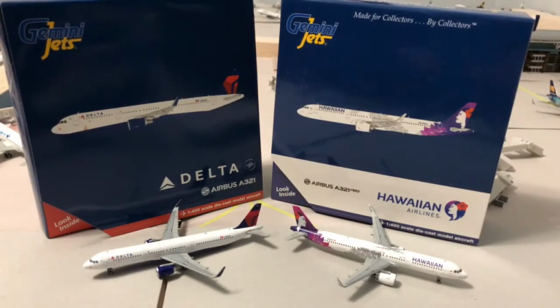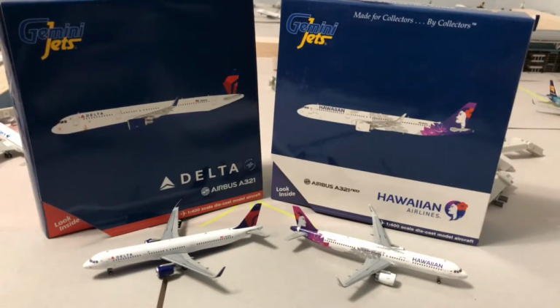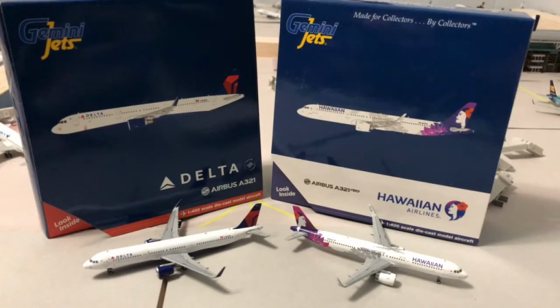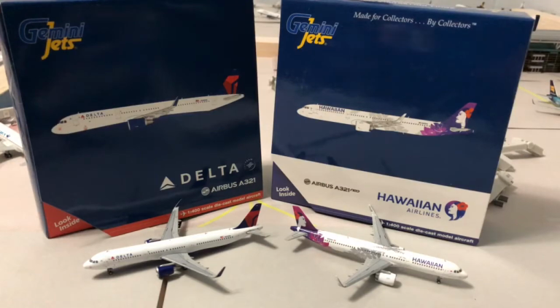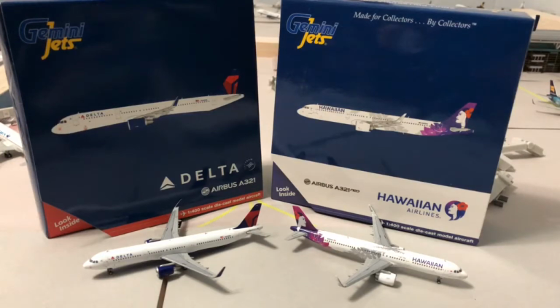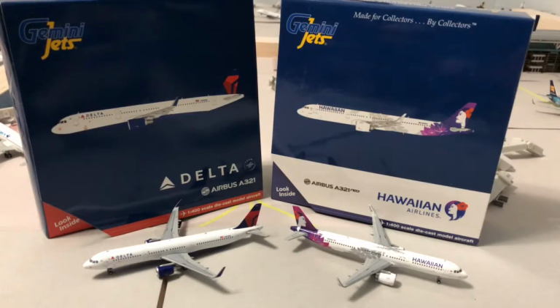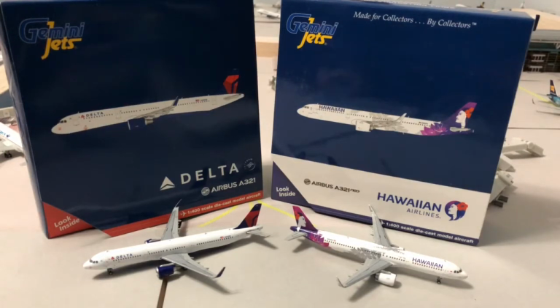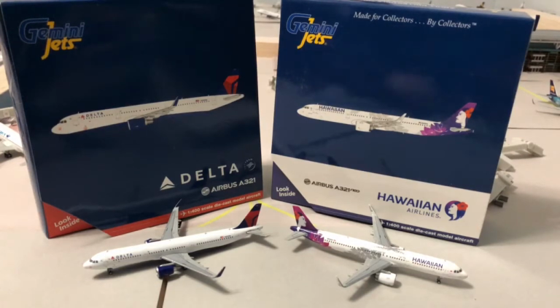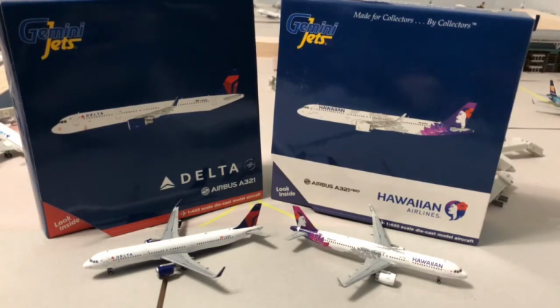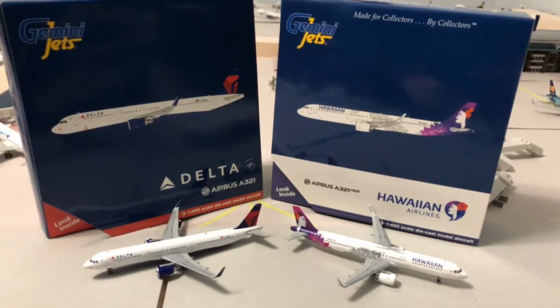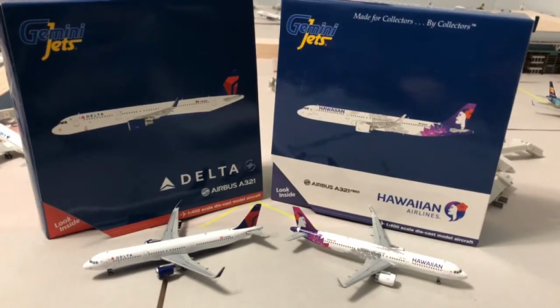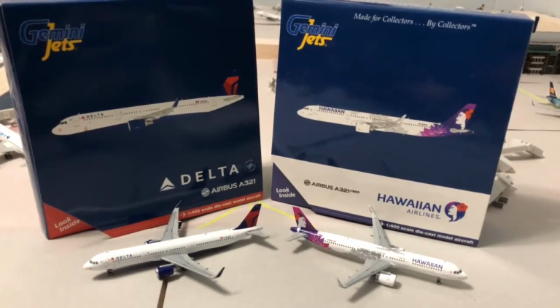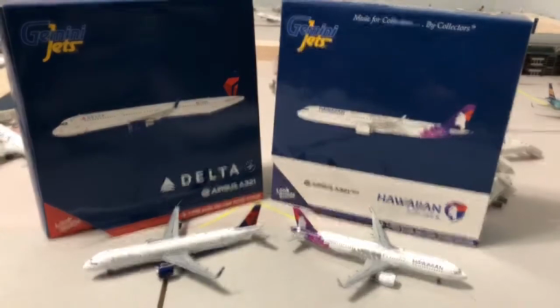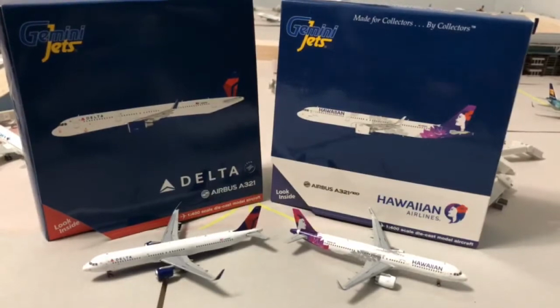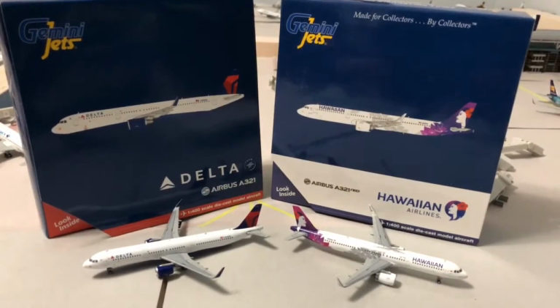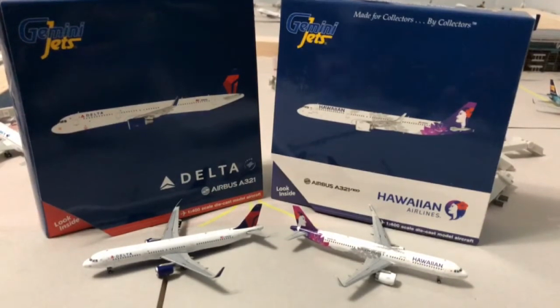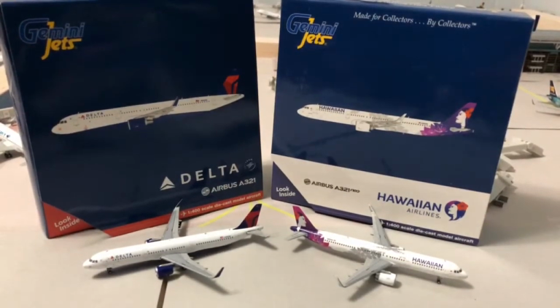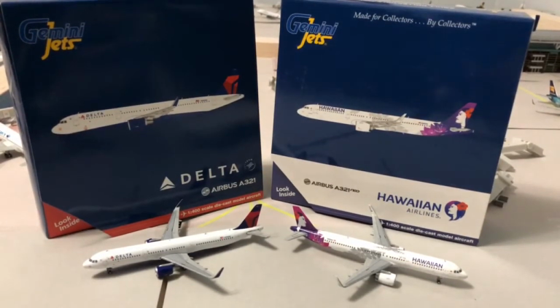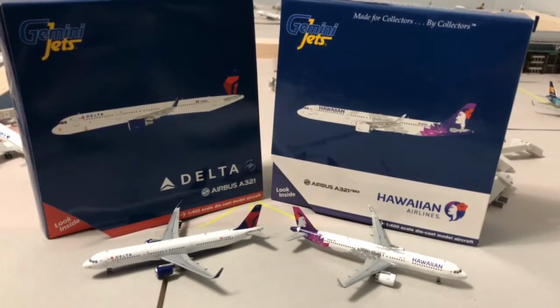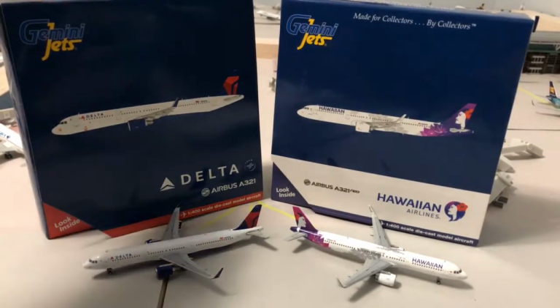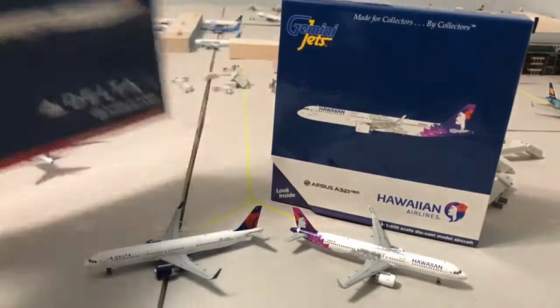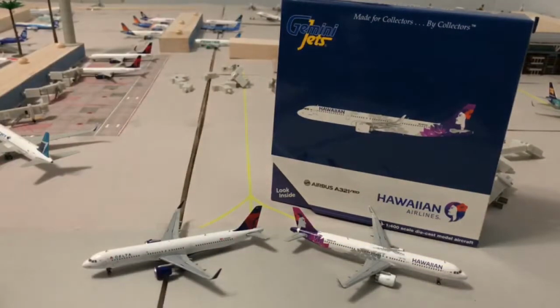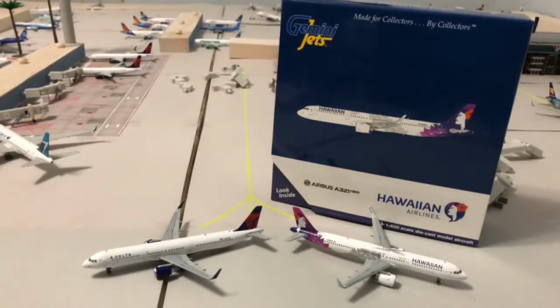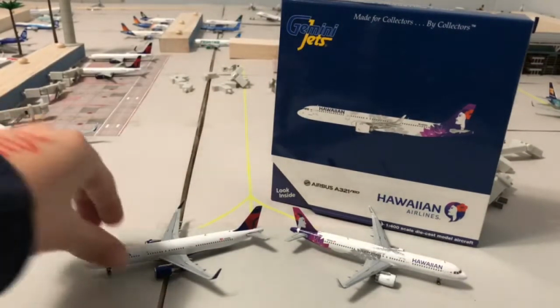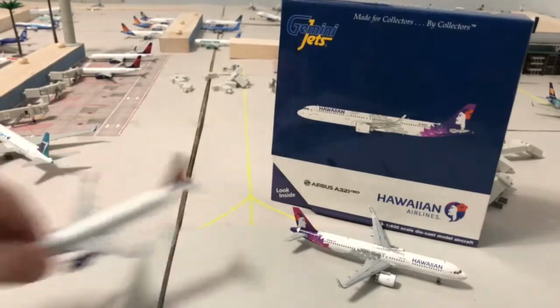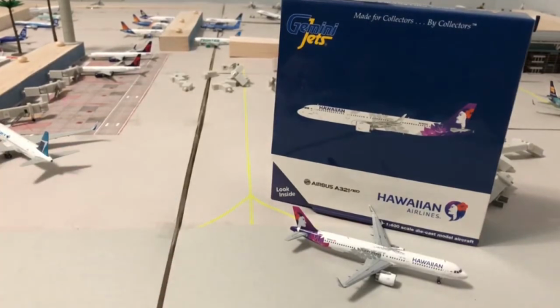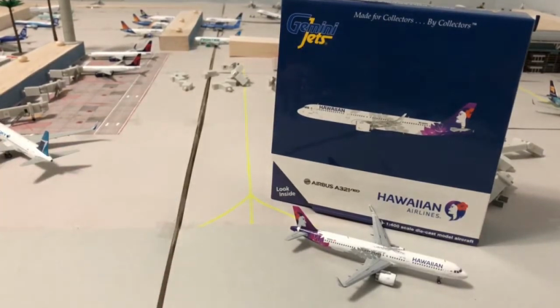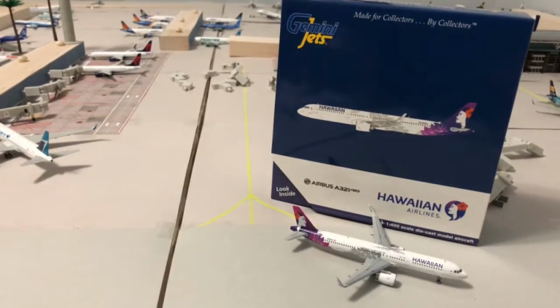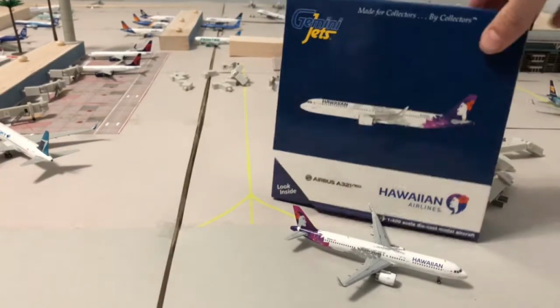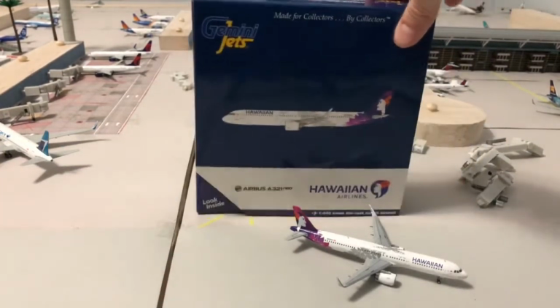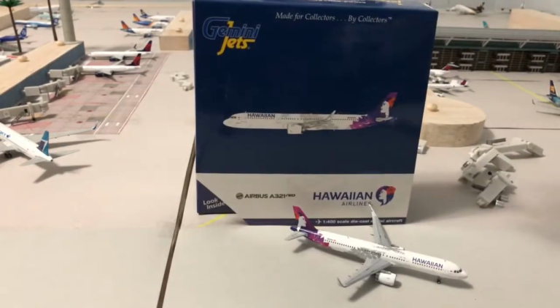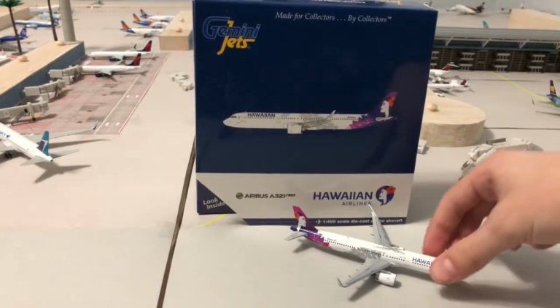We will get straight into it. We will start with the Hawaiian Airbus A321 Neo, so it gets to the stage right now.